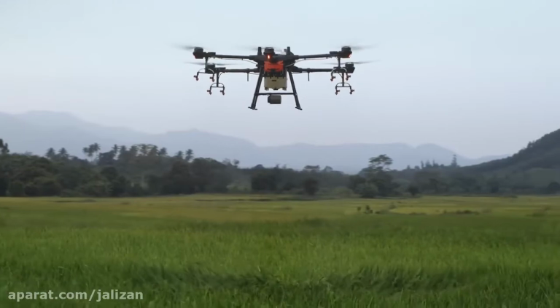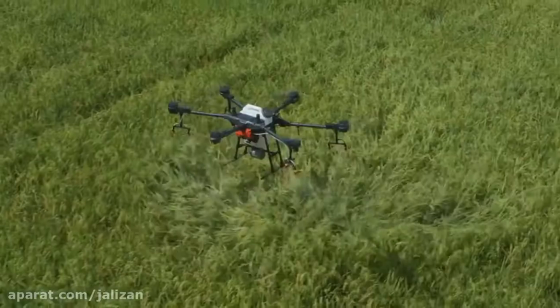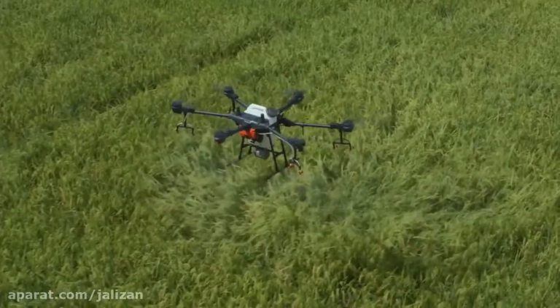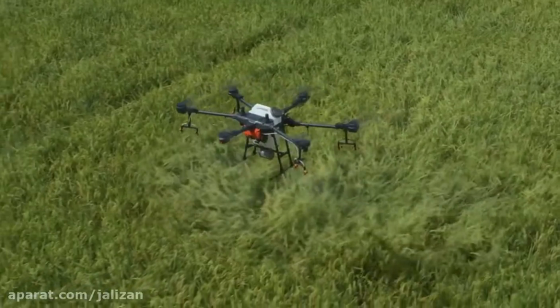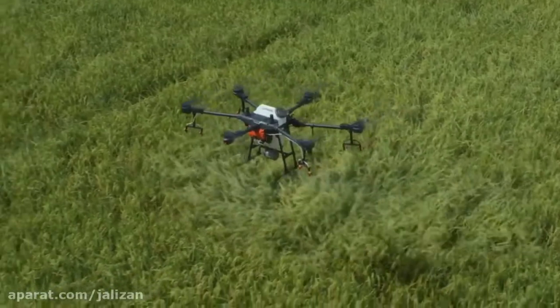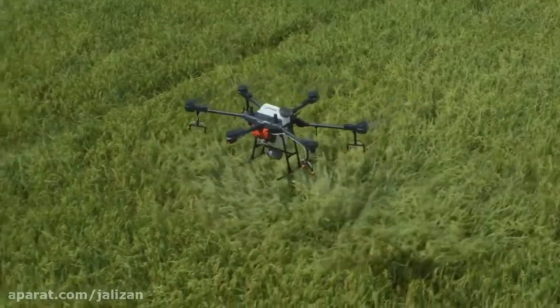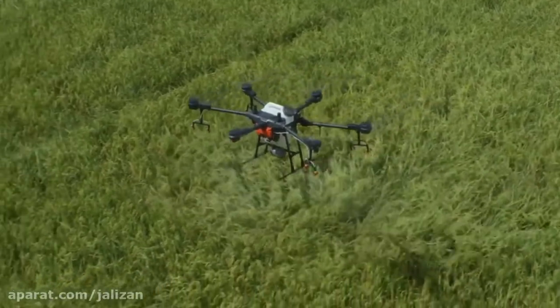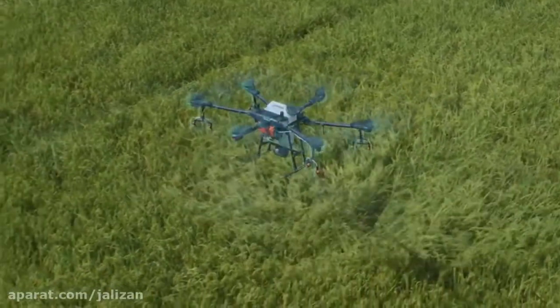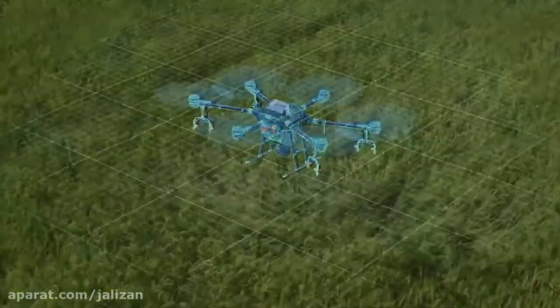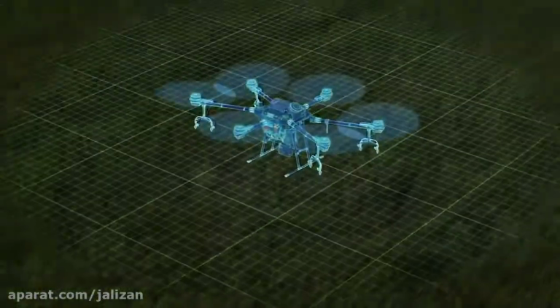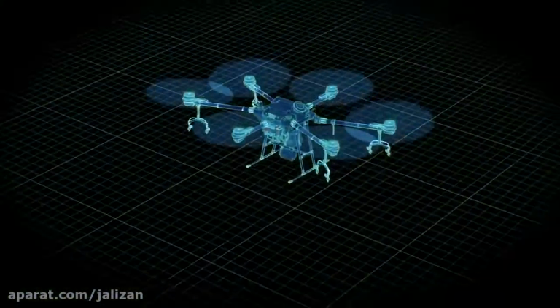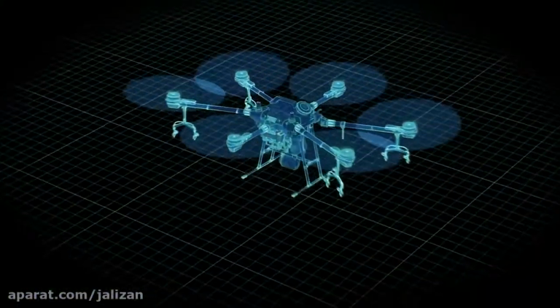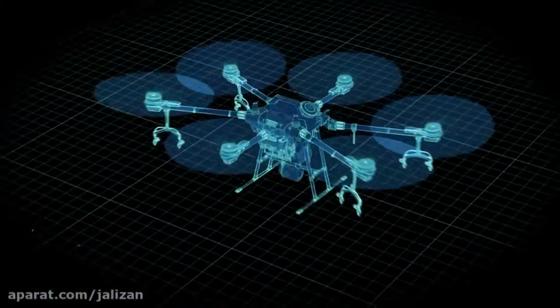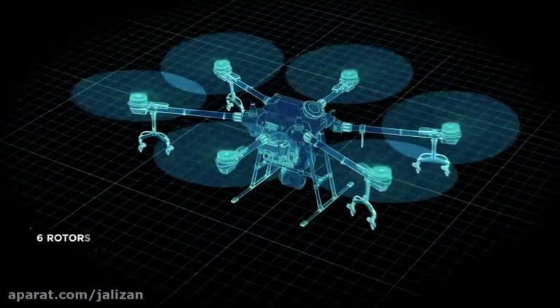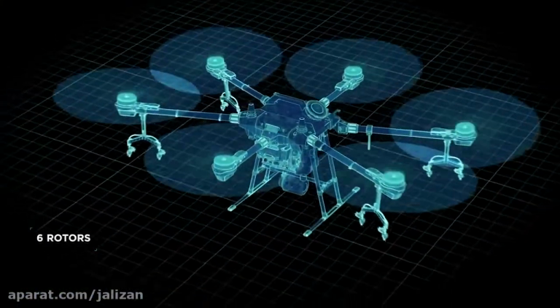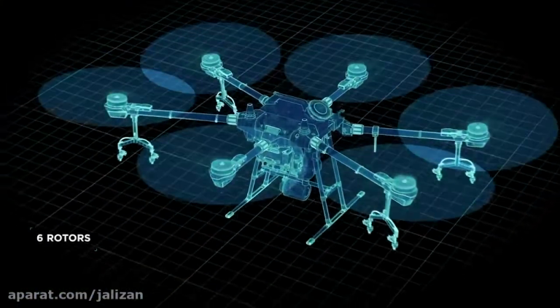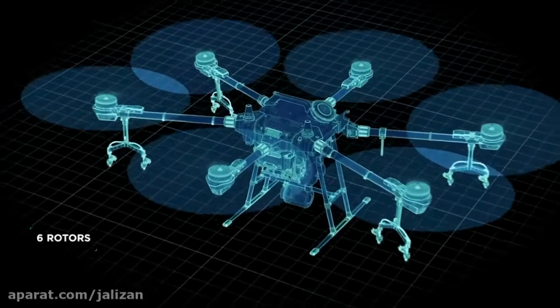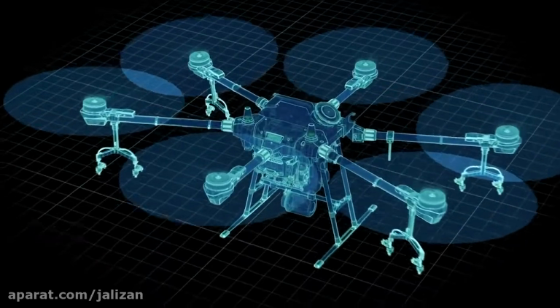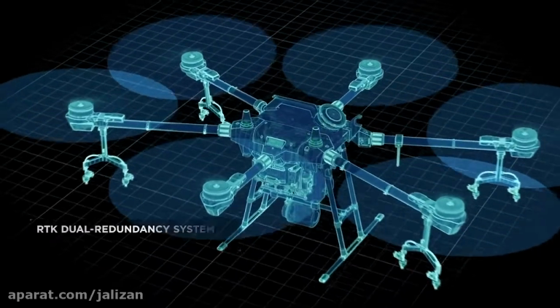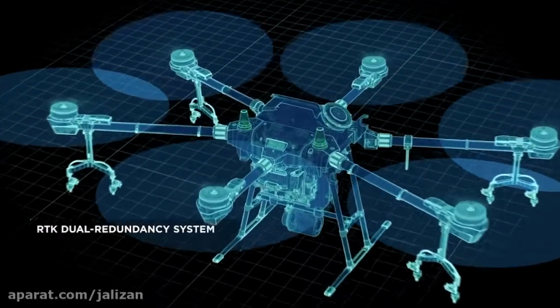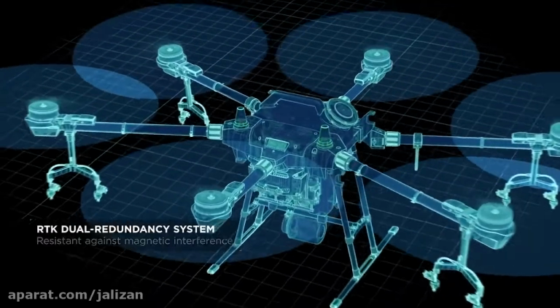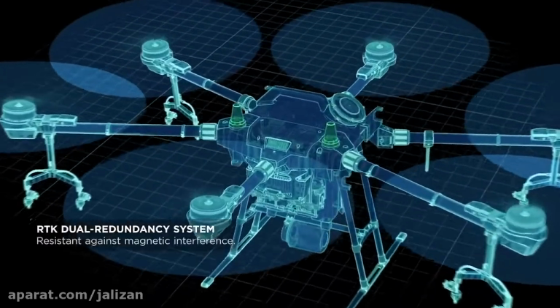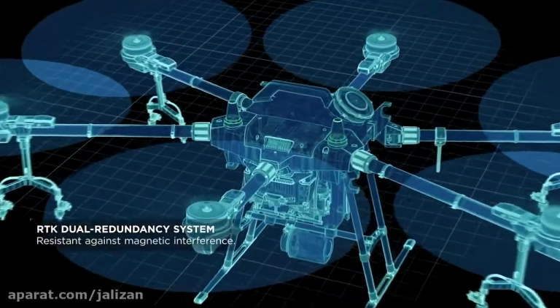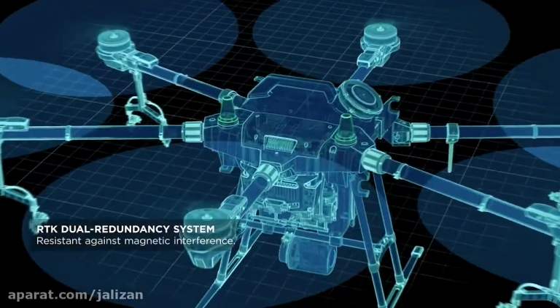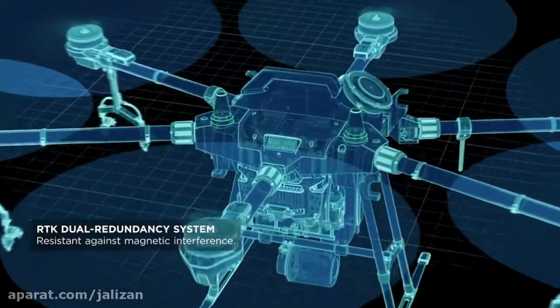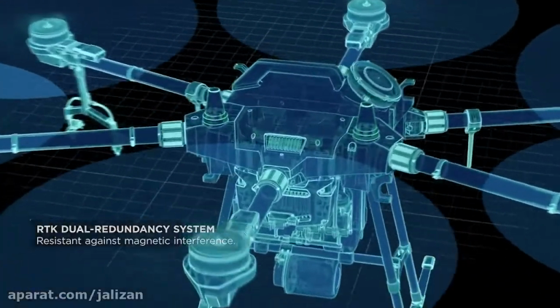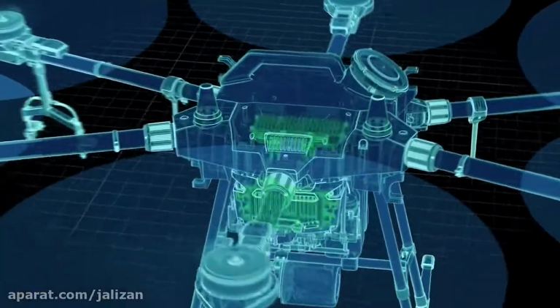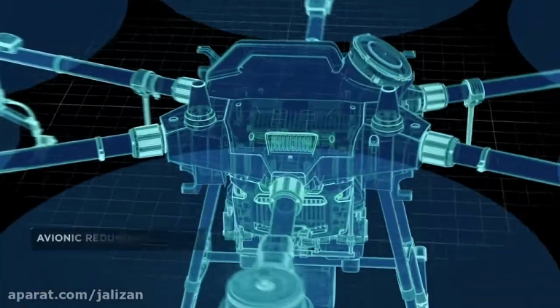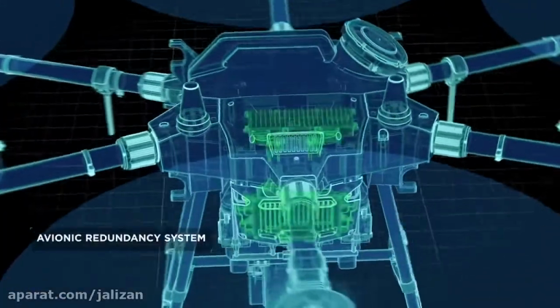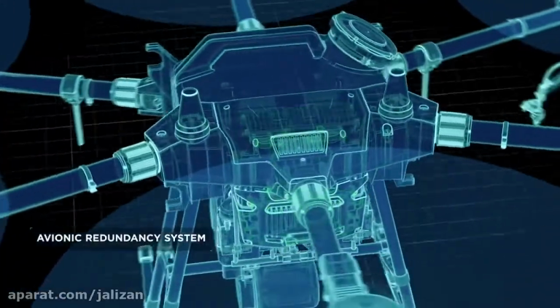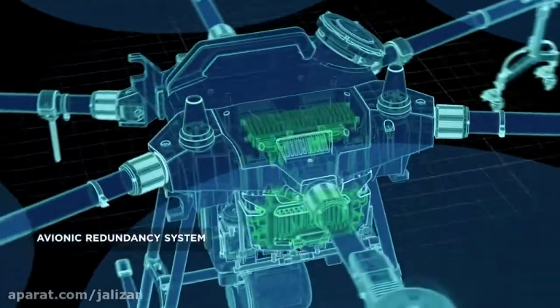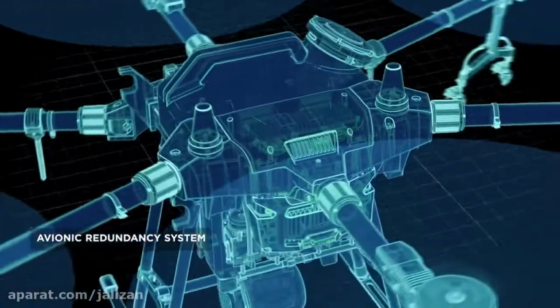The Agris T16 was designed from the ground up. It features six rotors, an RTK dual redundancy system, and an avionic redundancy system.